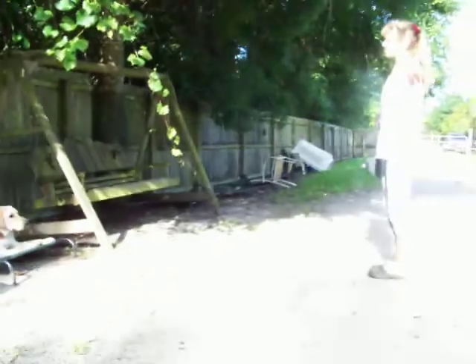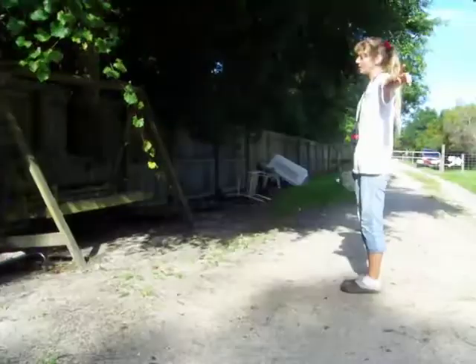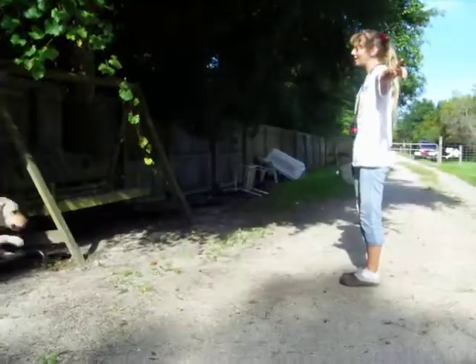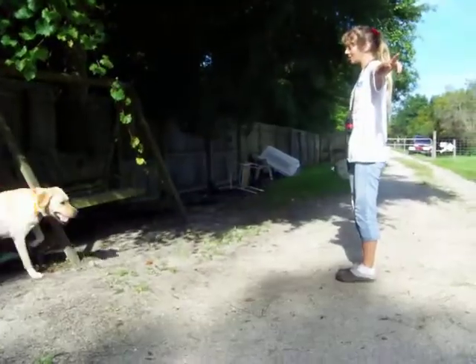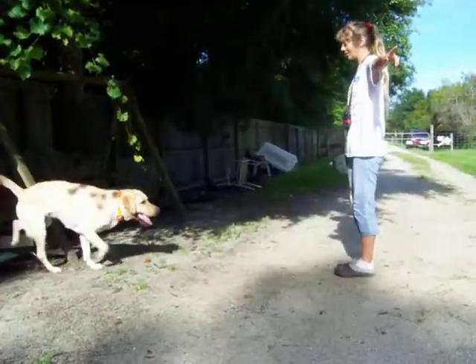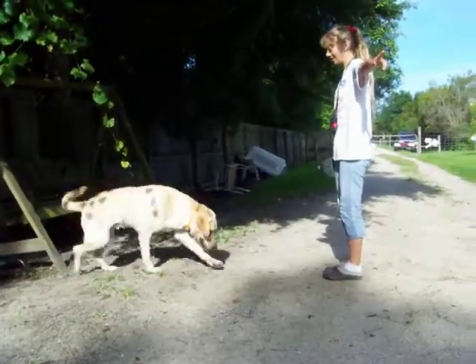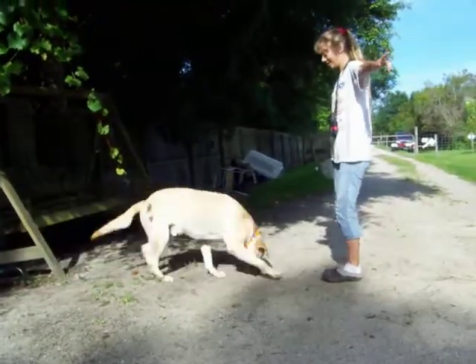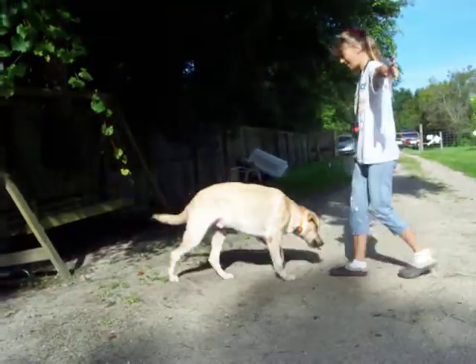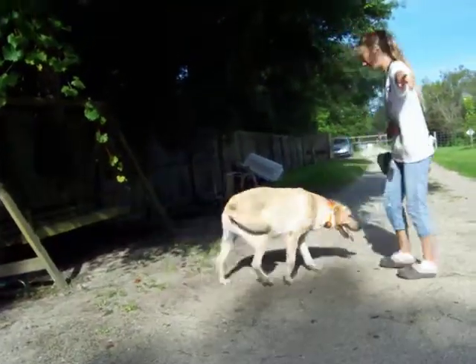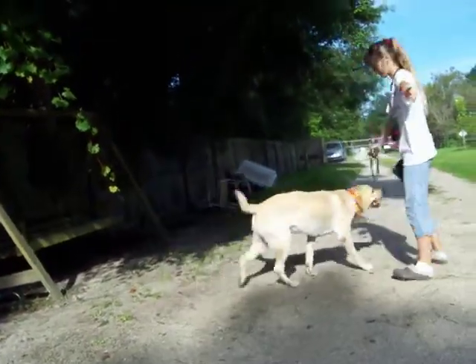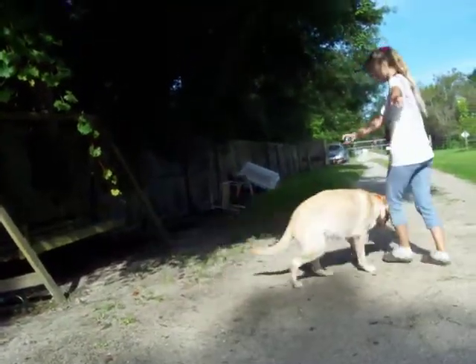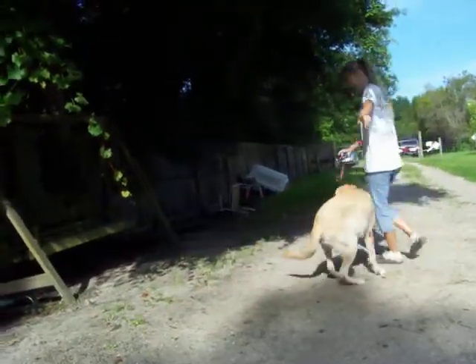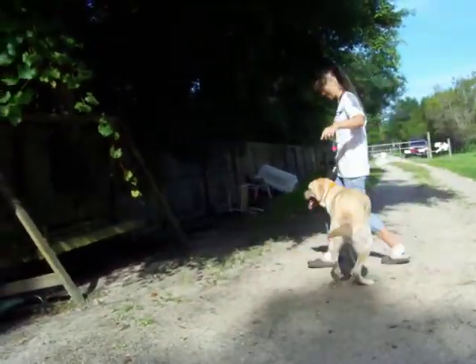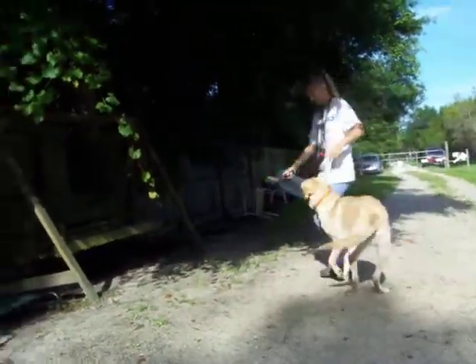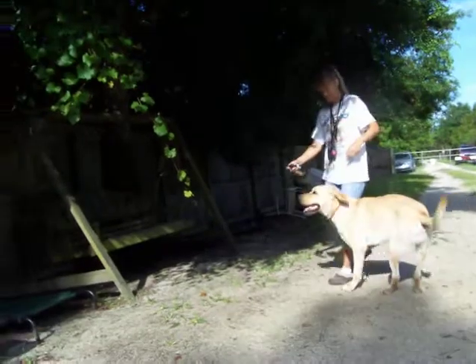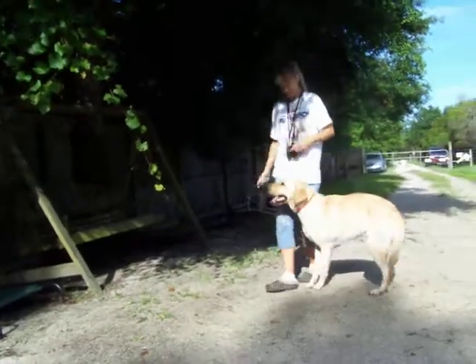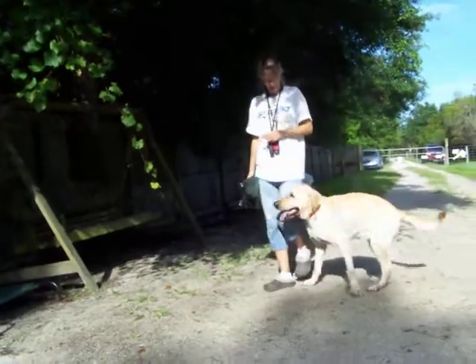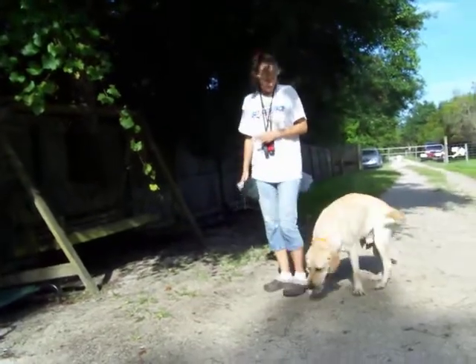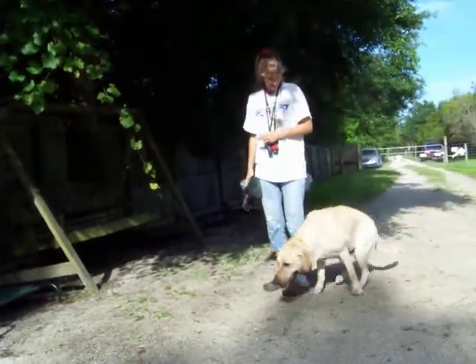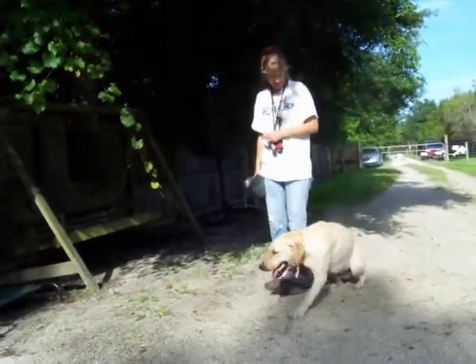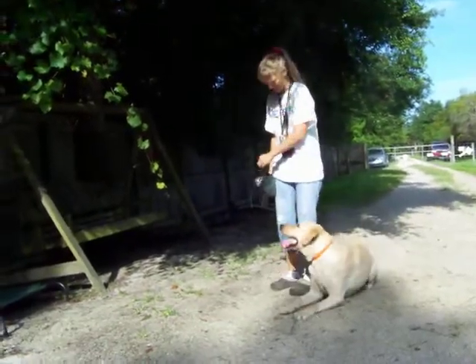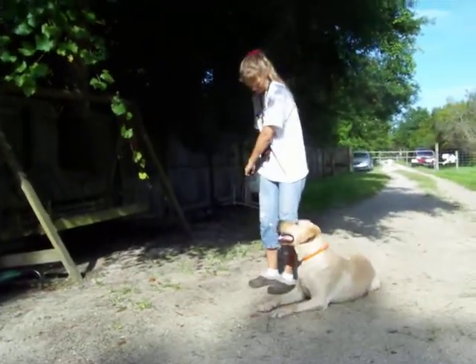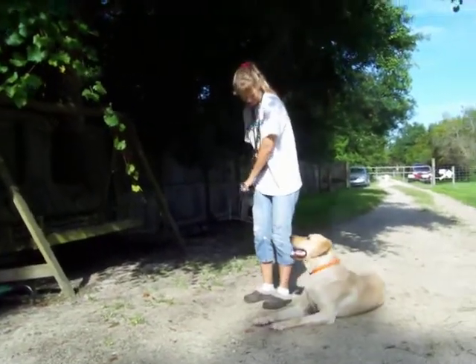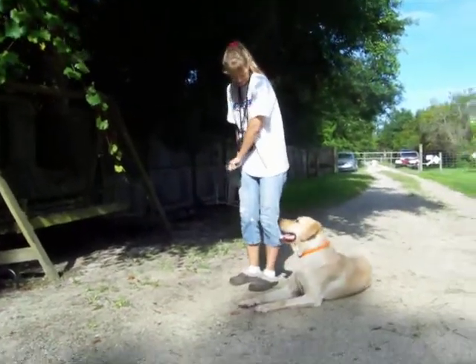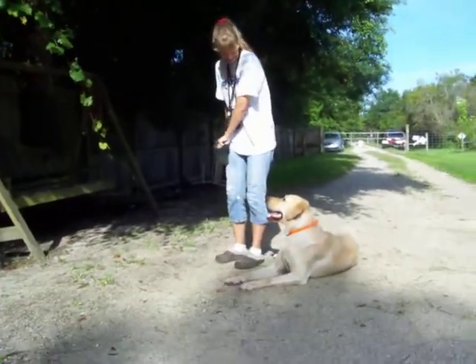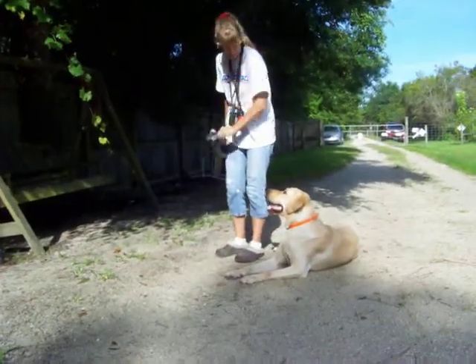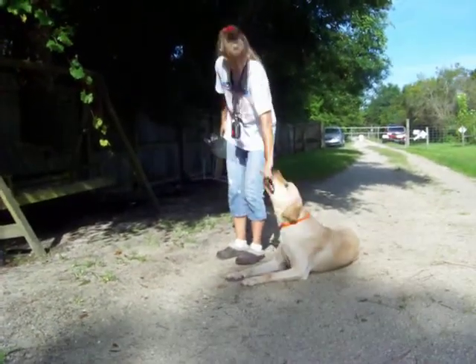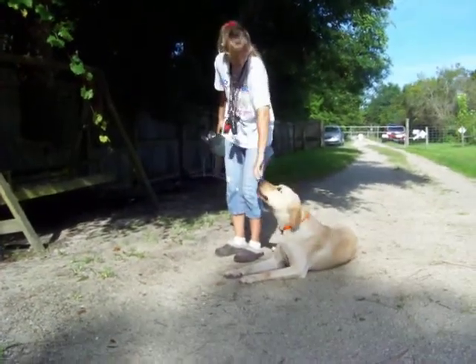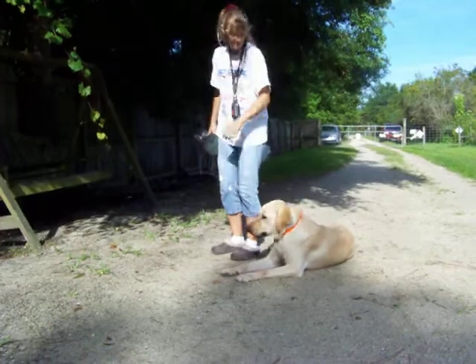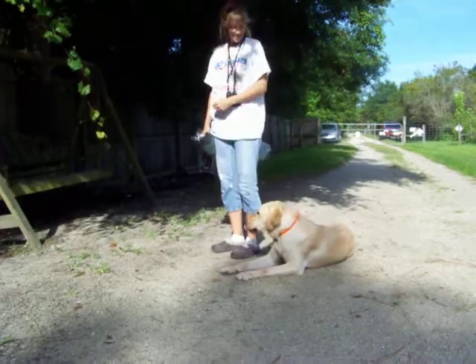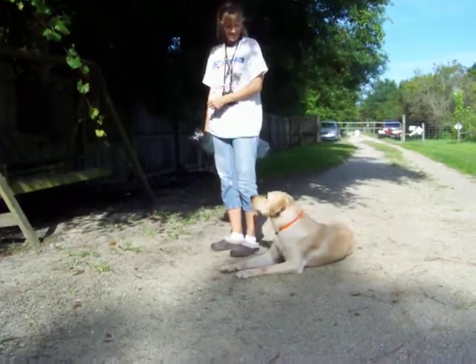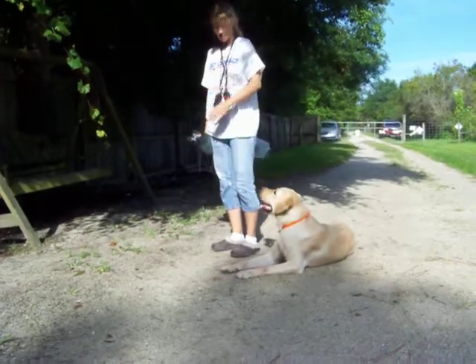Good boy. My knee, heel. Good. Heel. Good, good. Down. Good boy. He's such a wonderful guy.